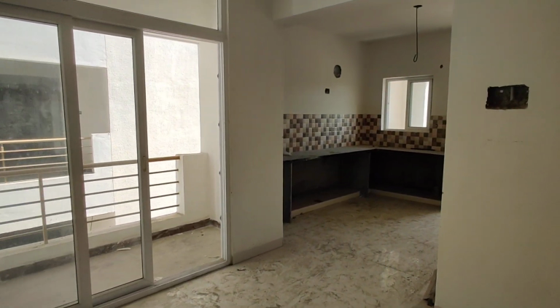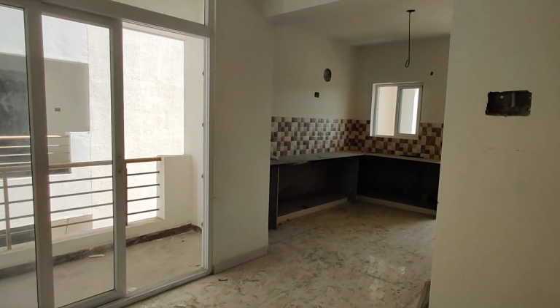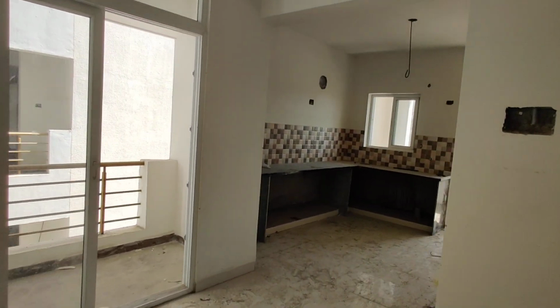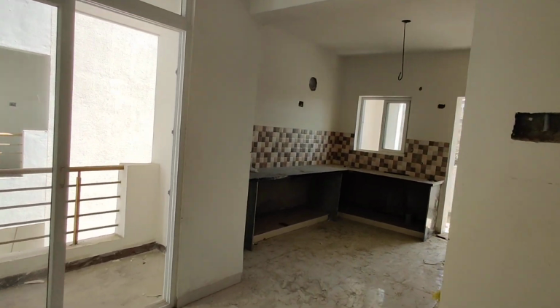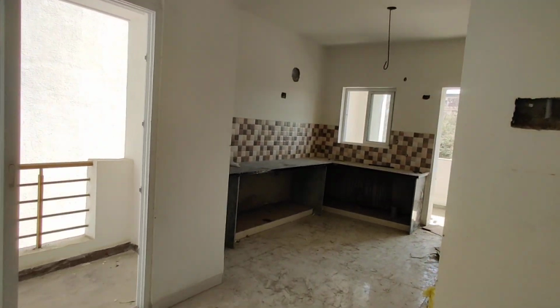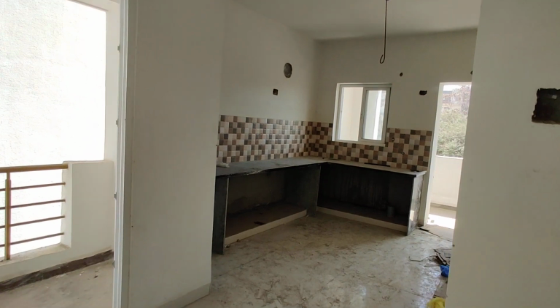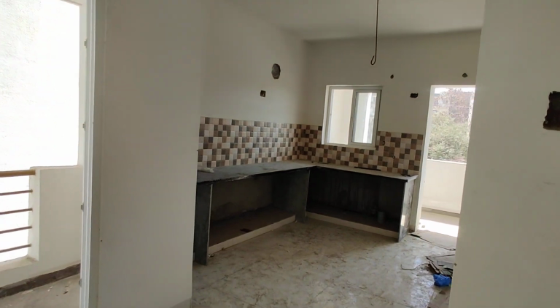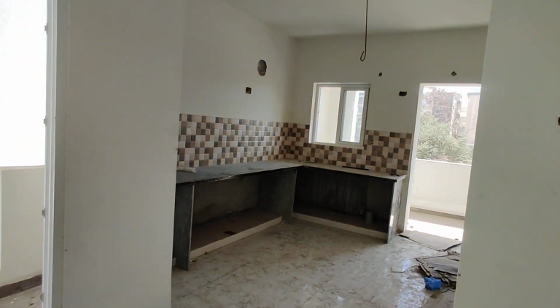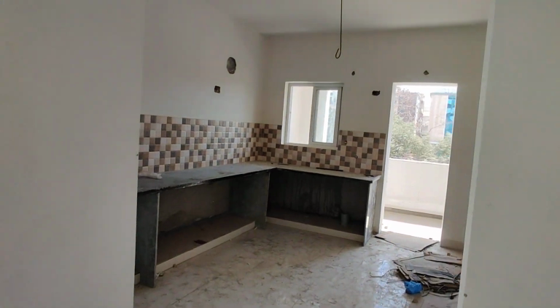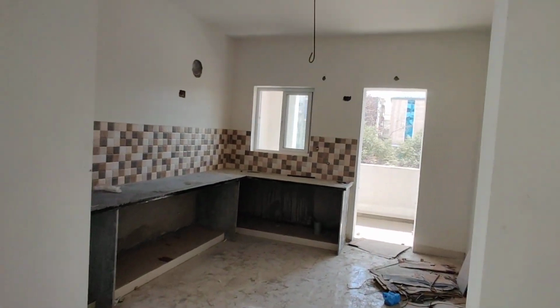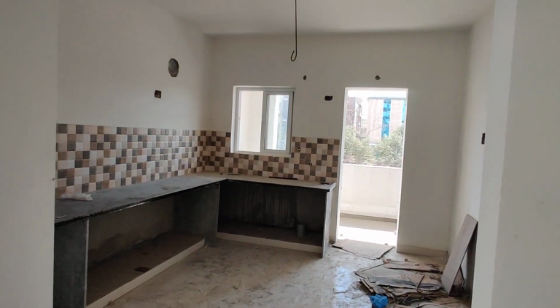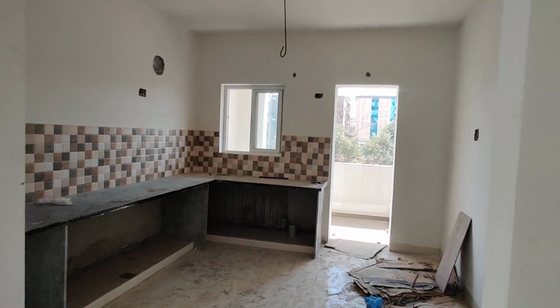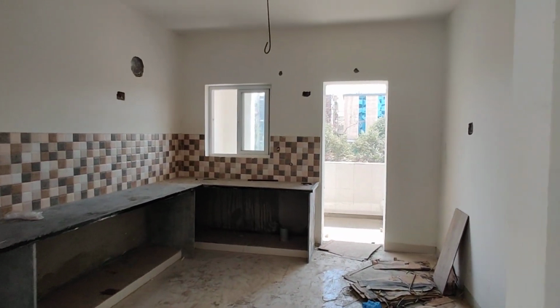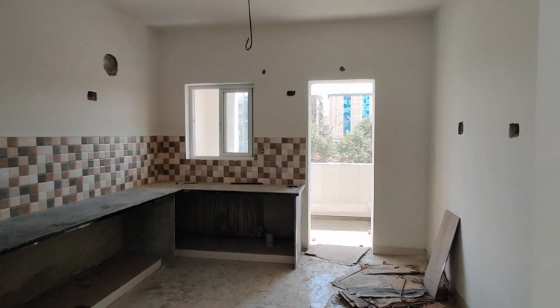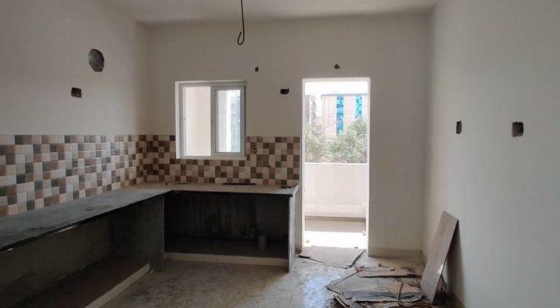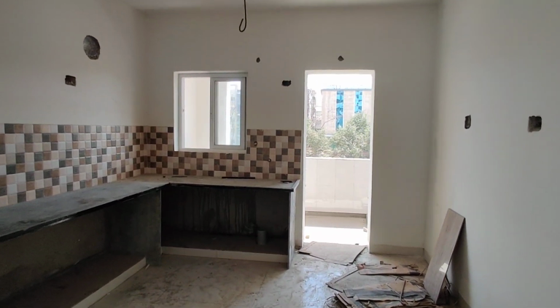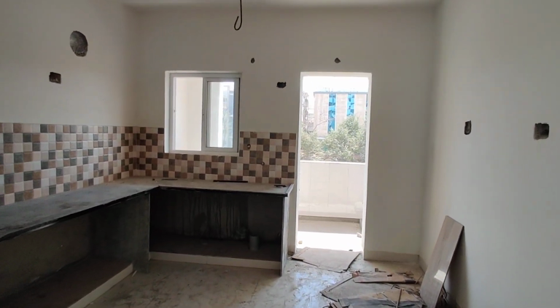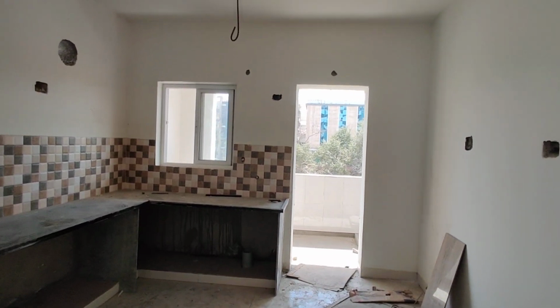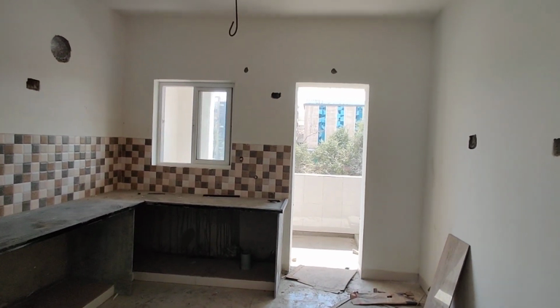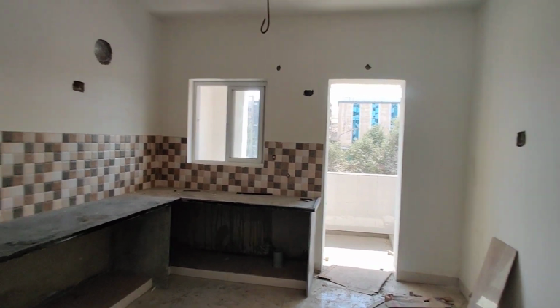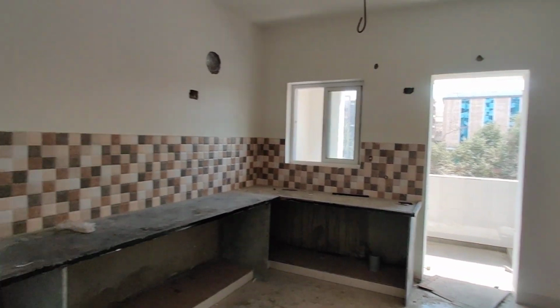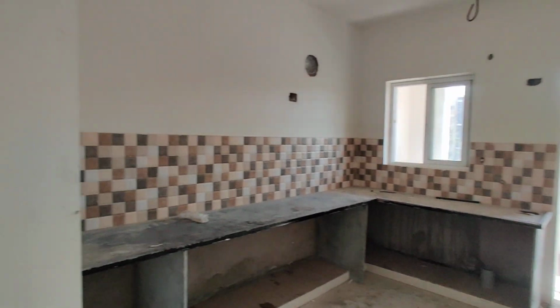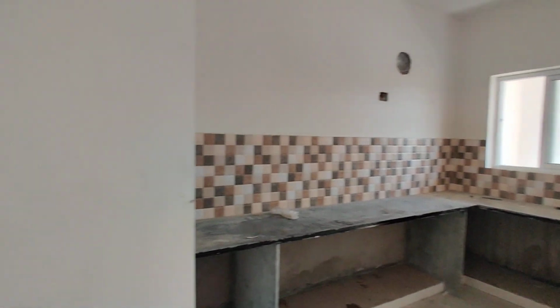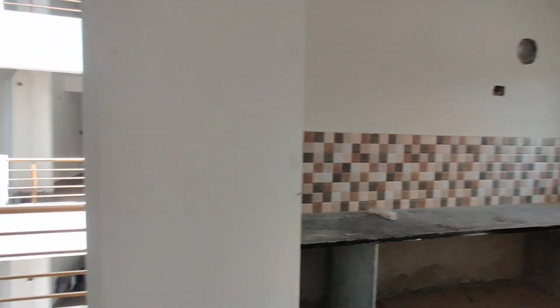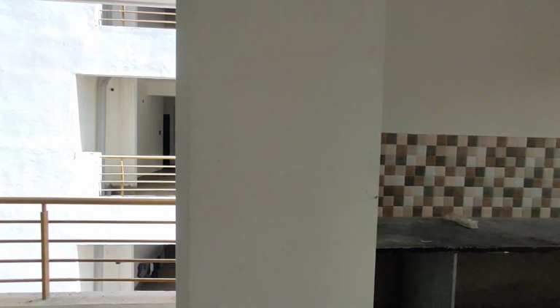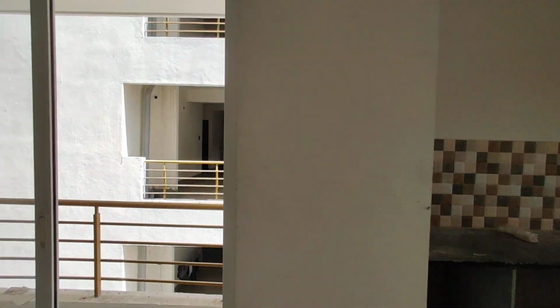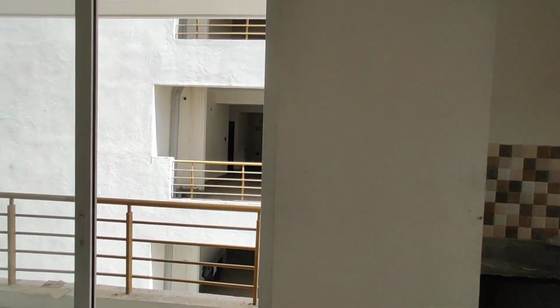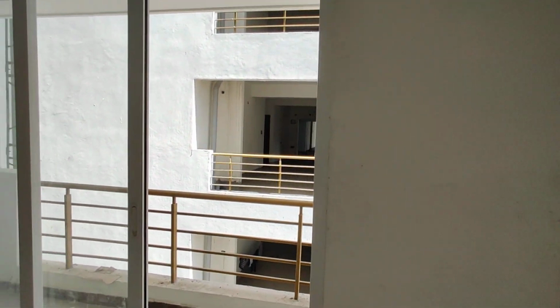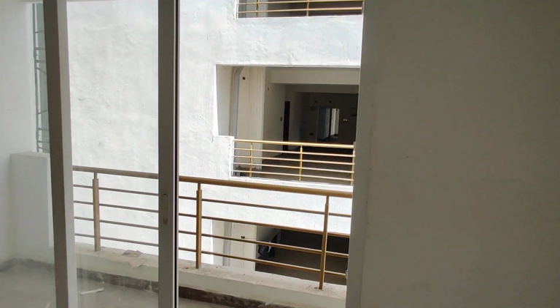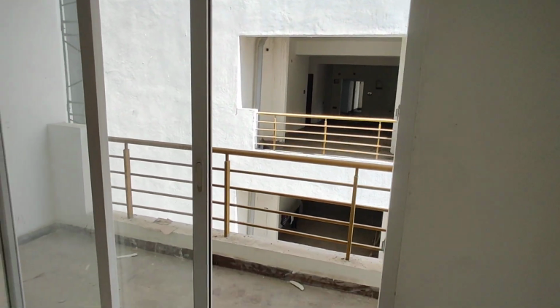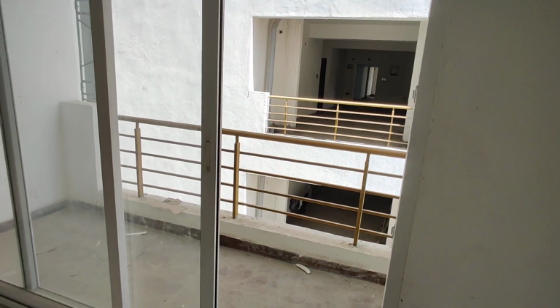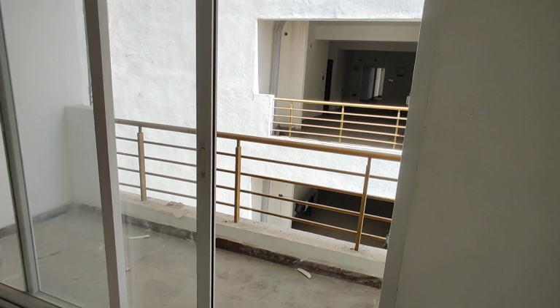This is the kitchen with an attached wash area. And this is your living area balcony.